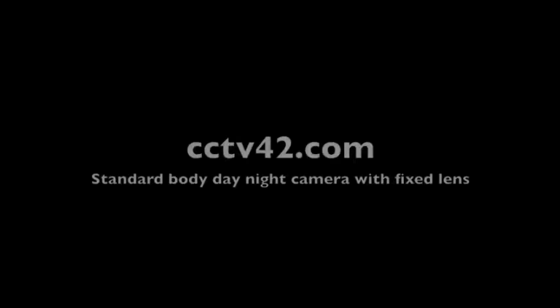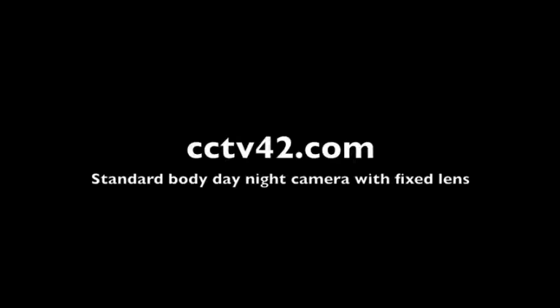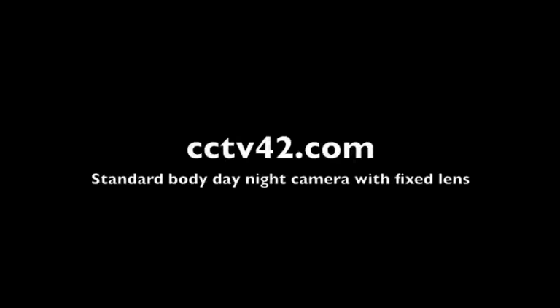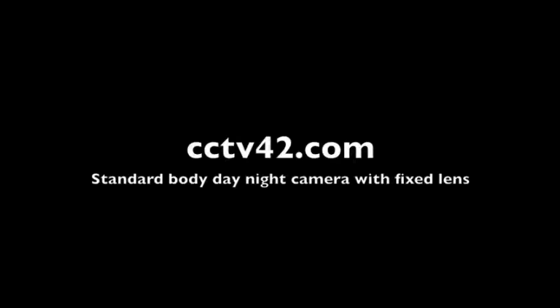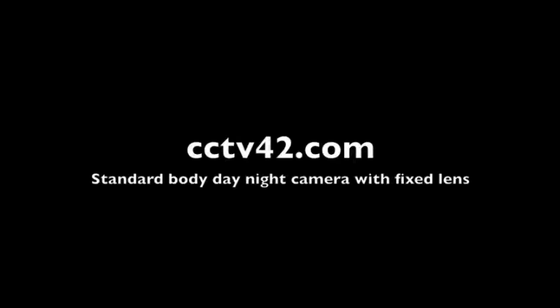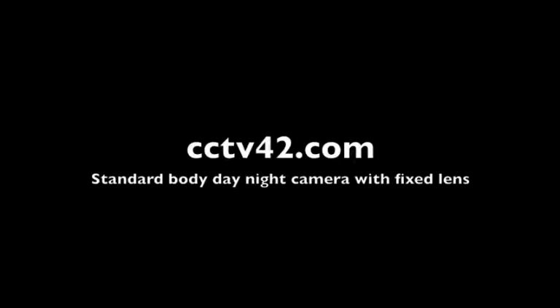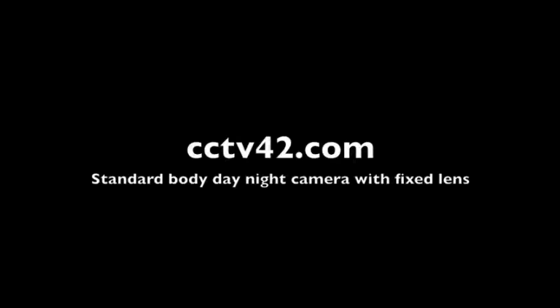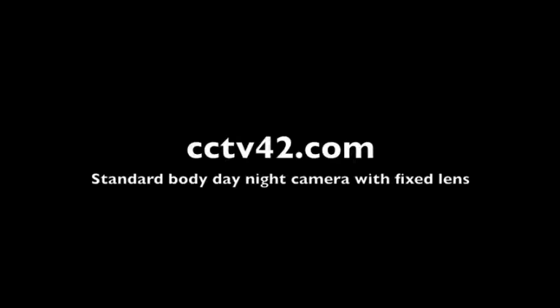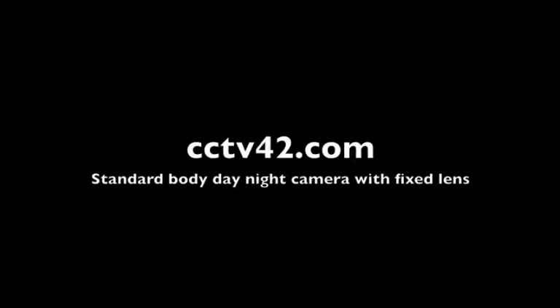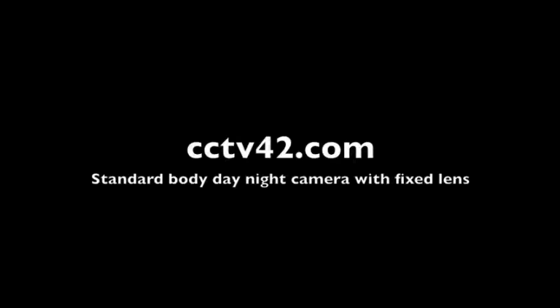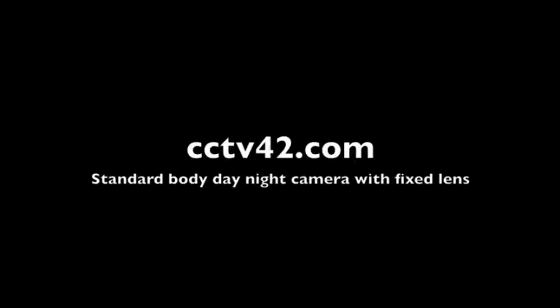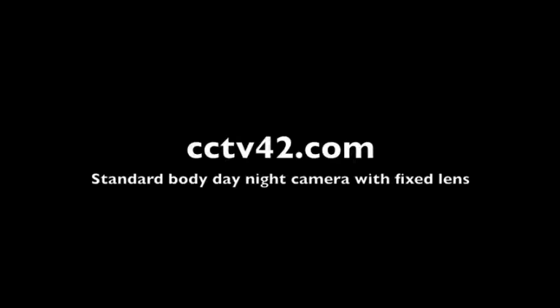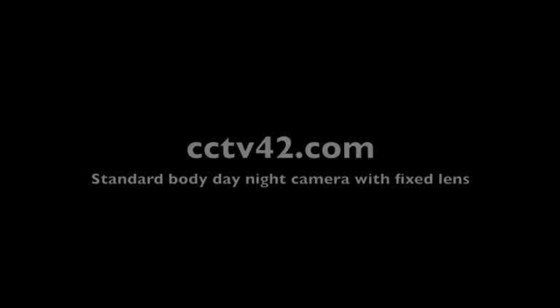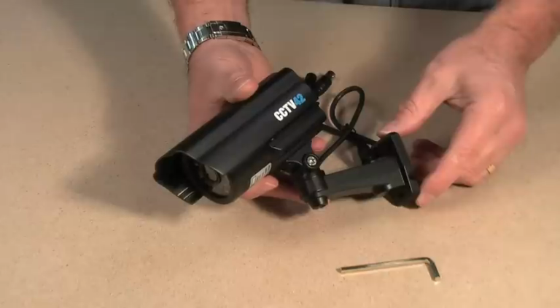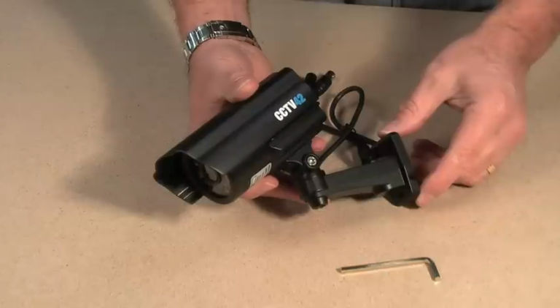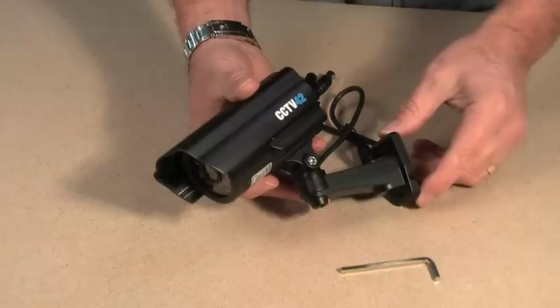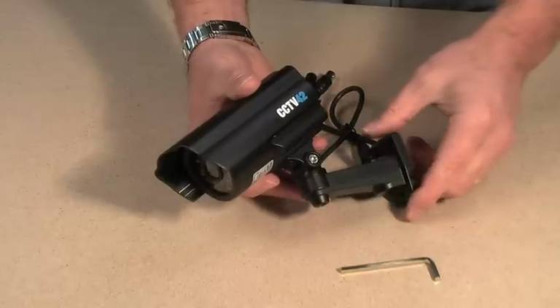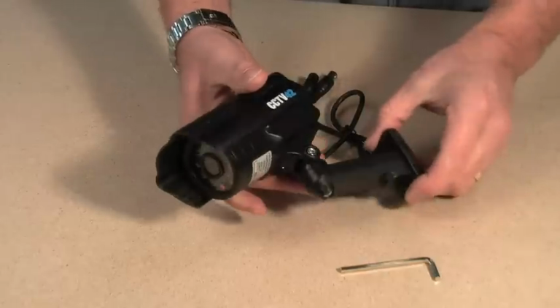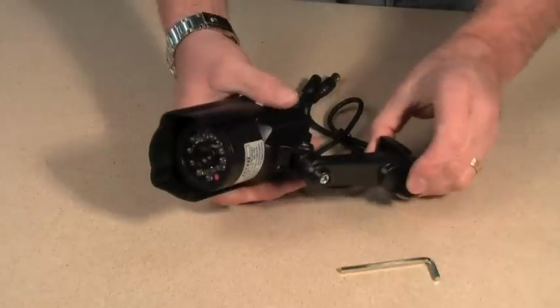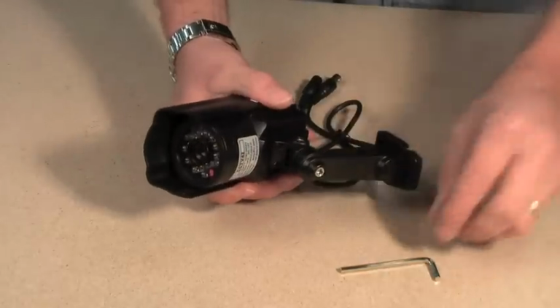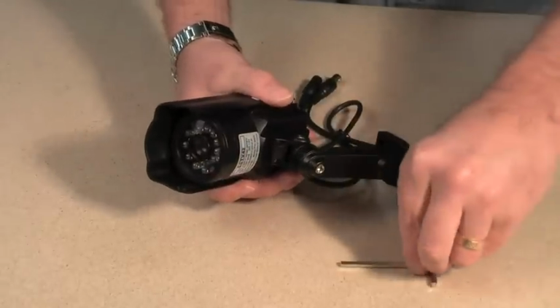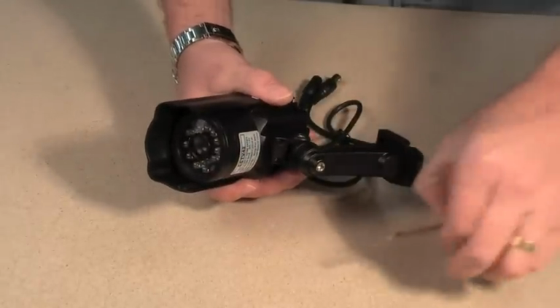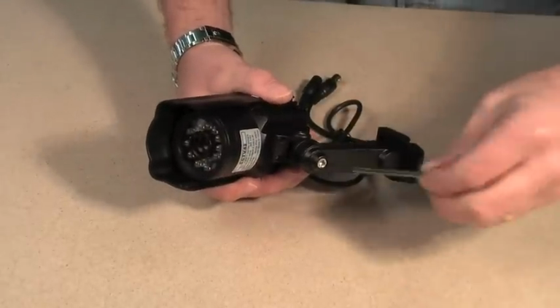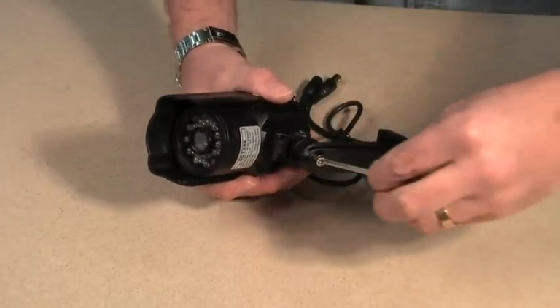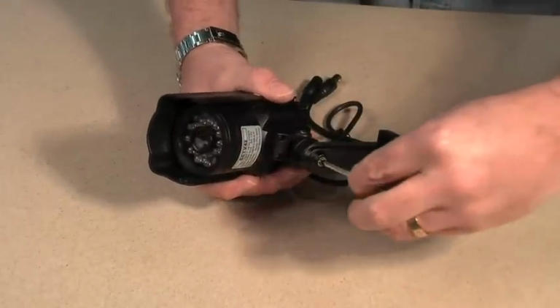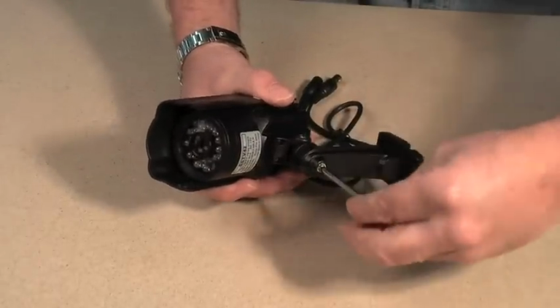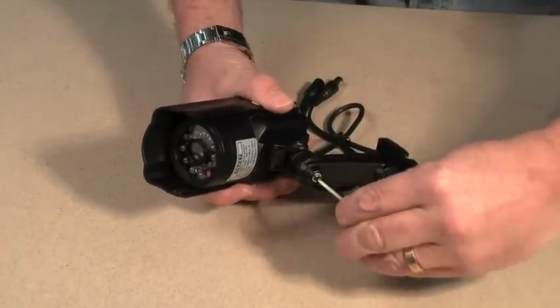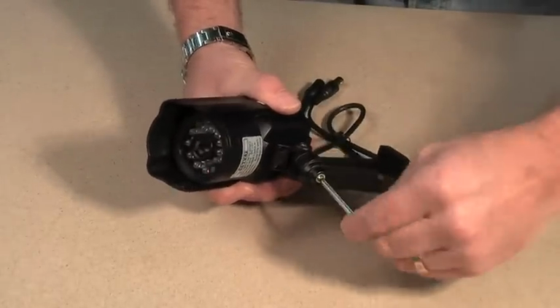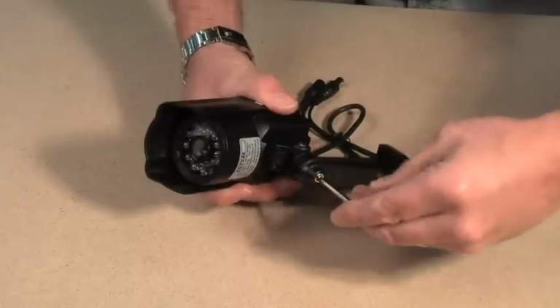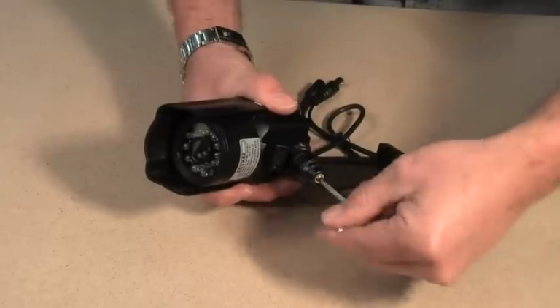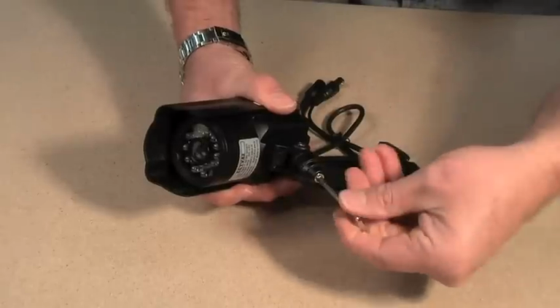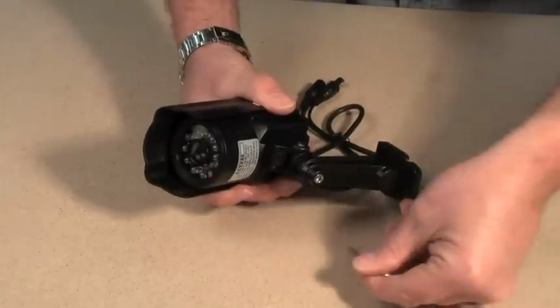Hello and welcome to CCTV42.com. In this very short video we are going to look at setting up and installing a standard bodied day or night camera with a fixed lens. This type of camera is probably the simplest we supply and the easiest to install.